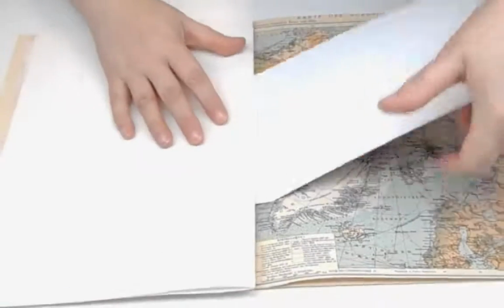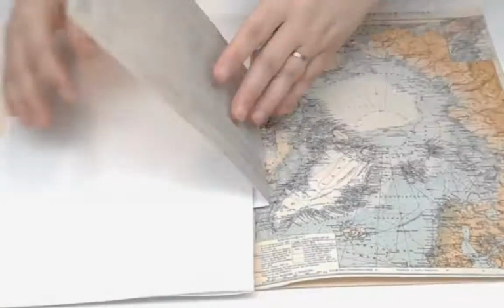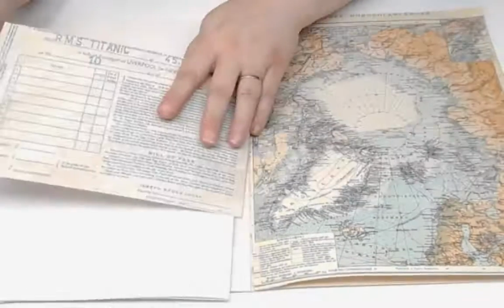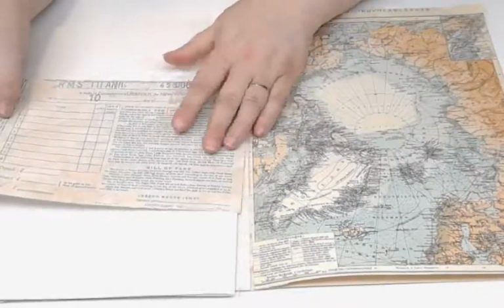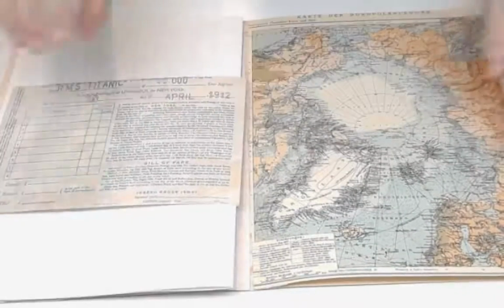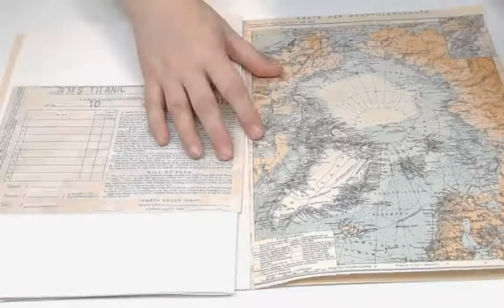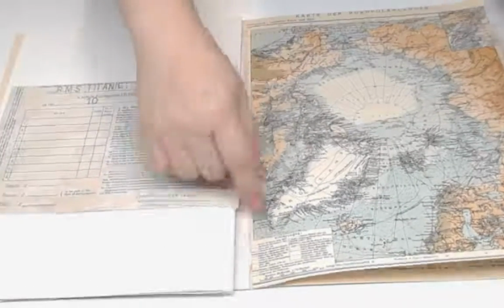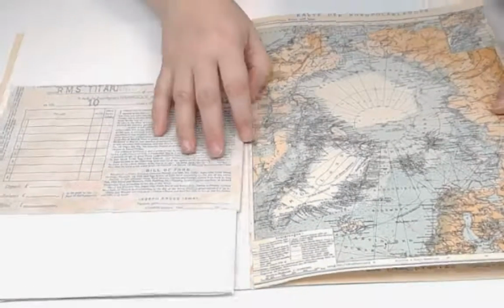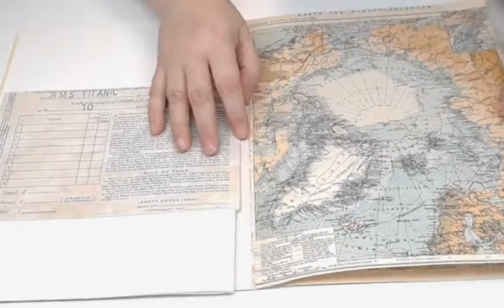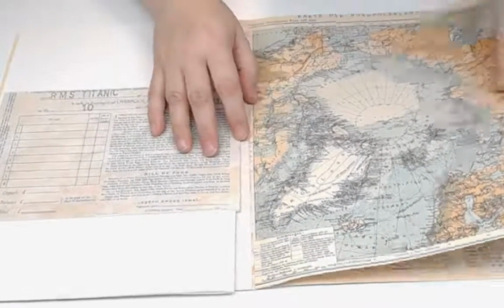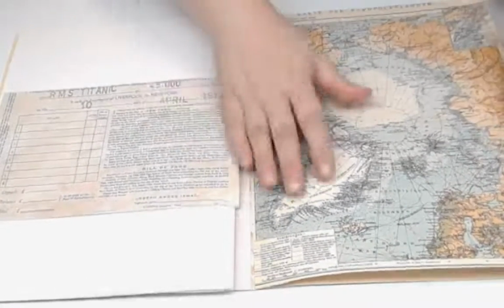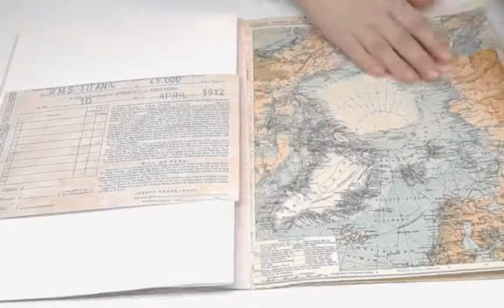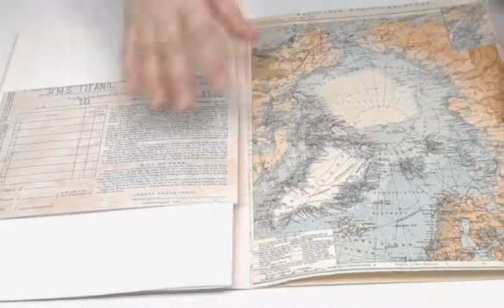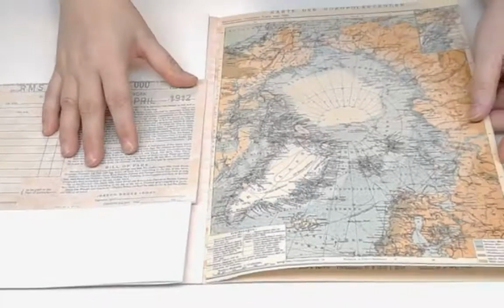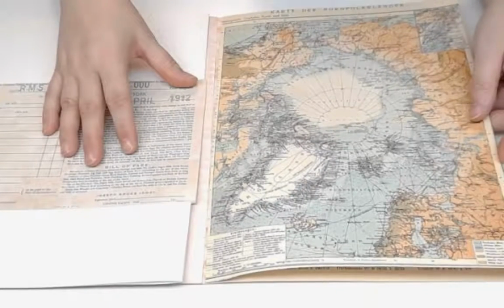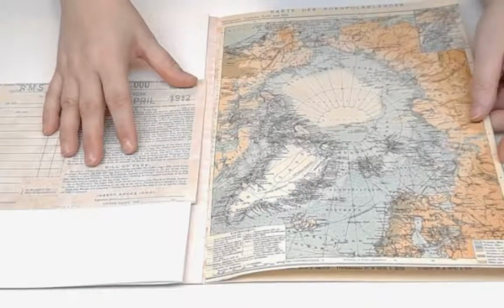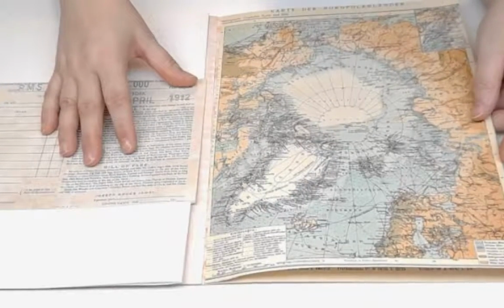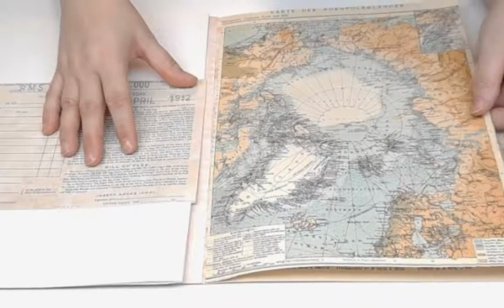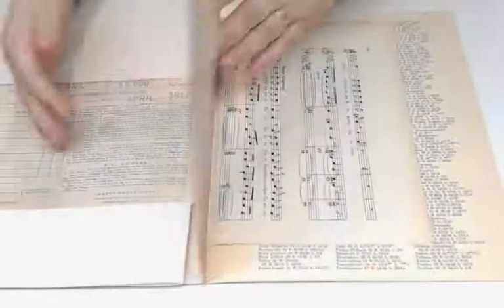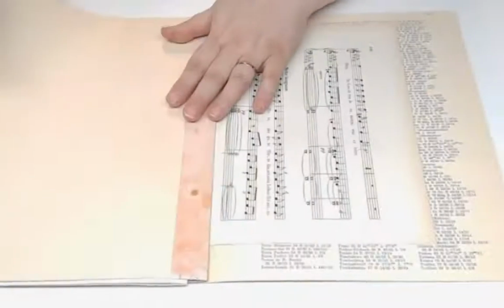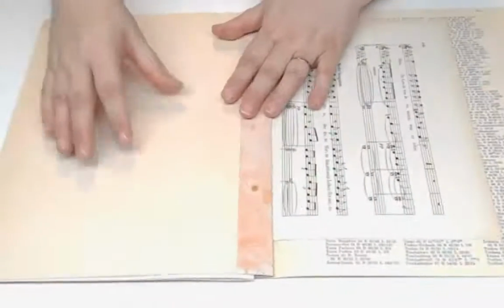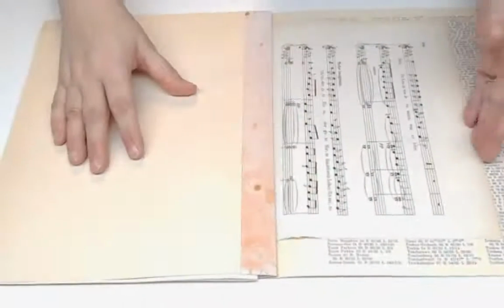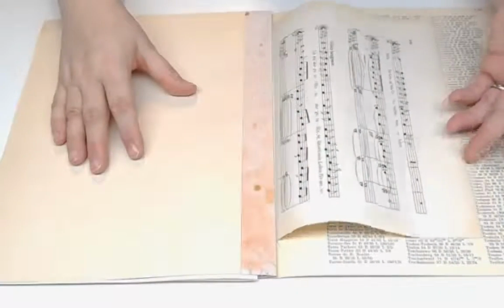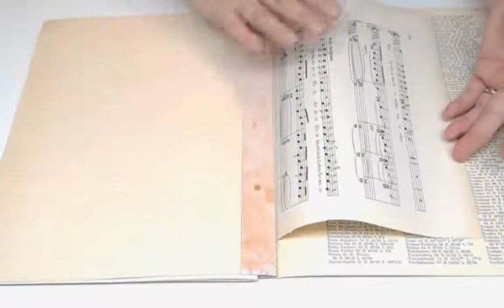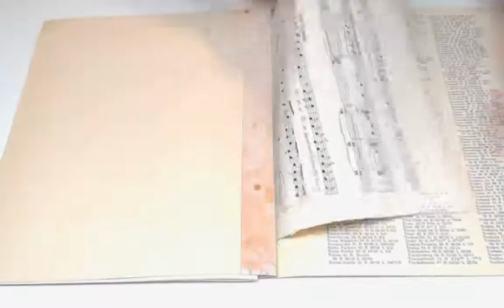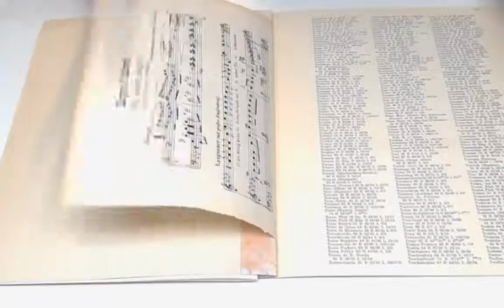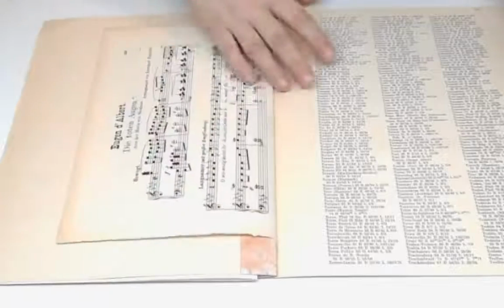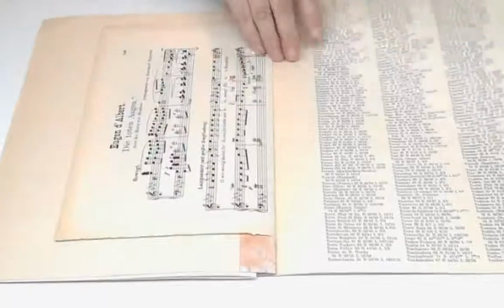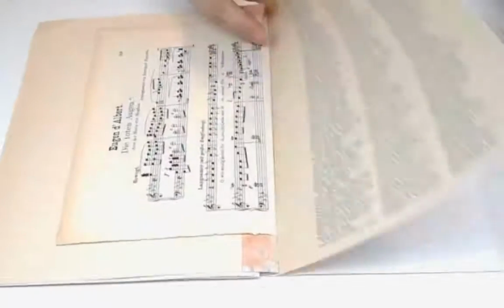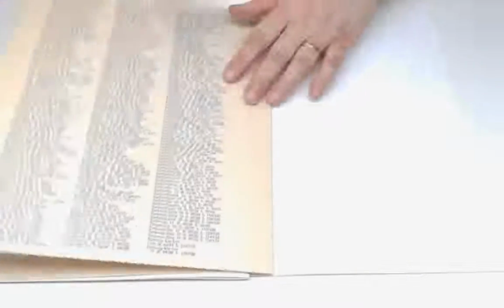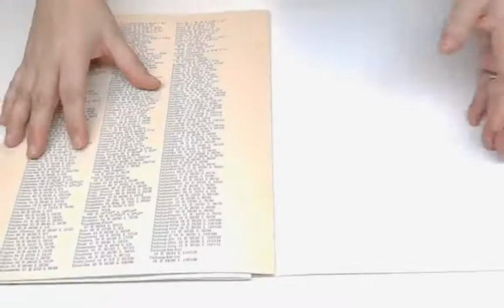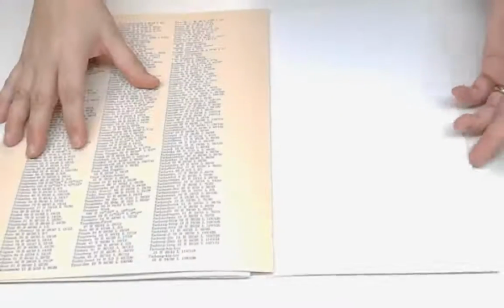The other side of the extended hinge is an atlas page. Then we have a music page, then there's an atlas page, and then we have the back.